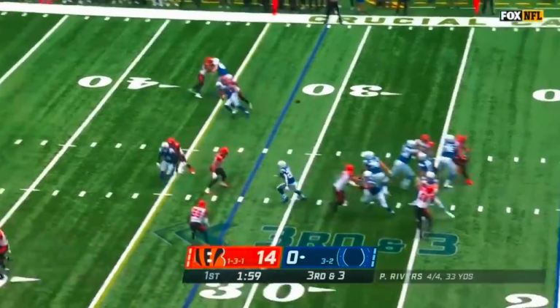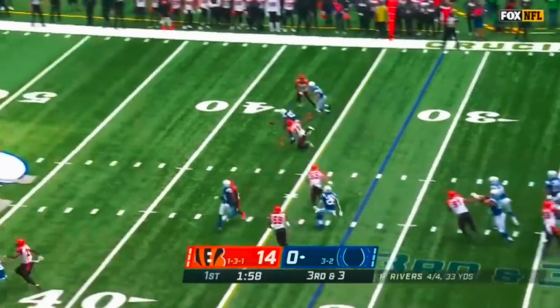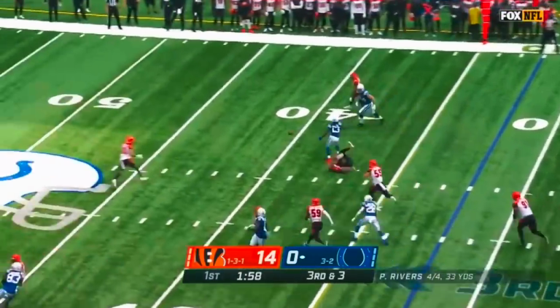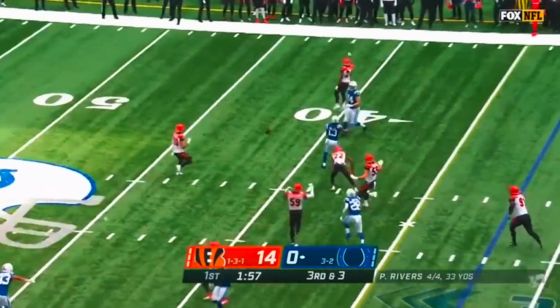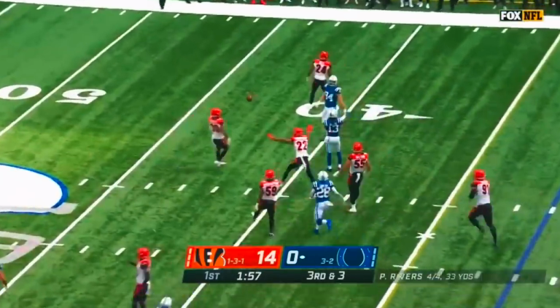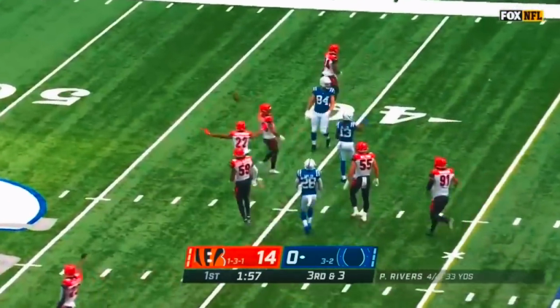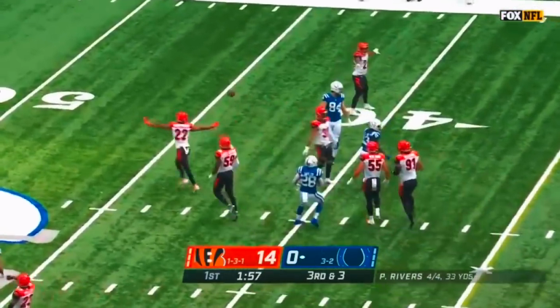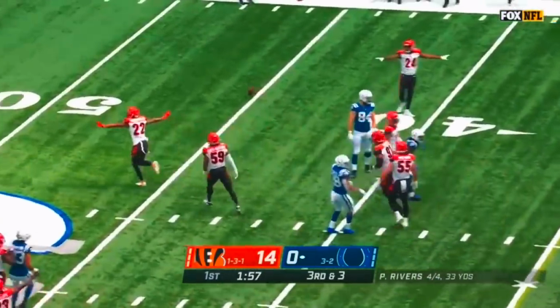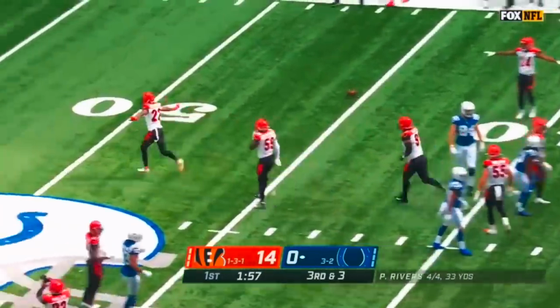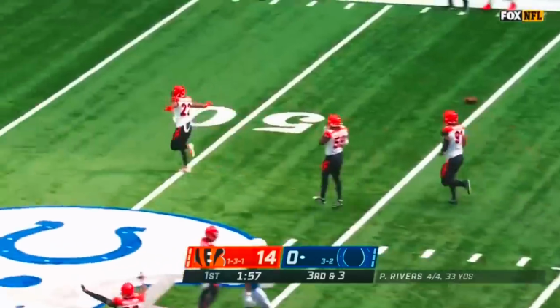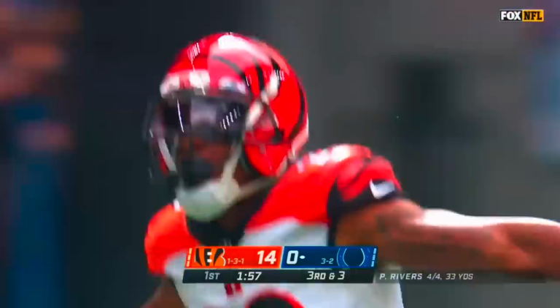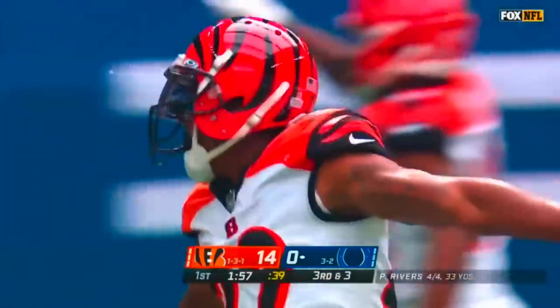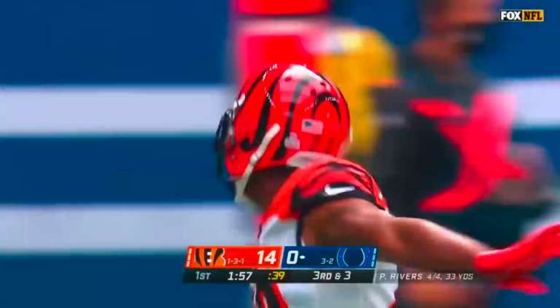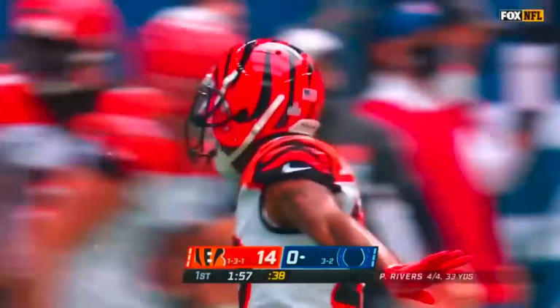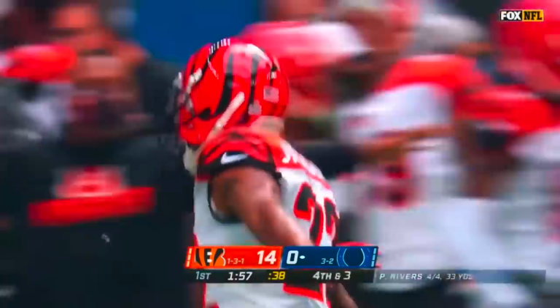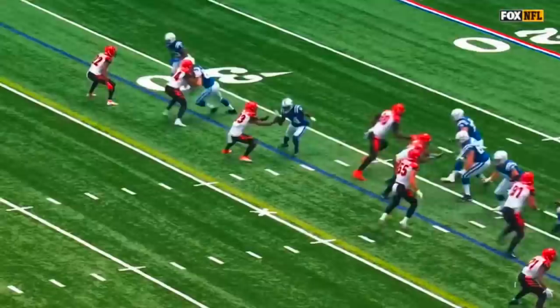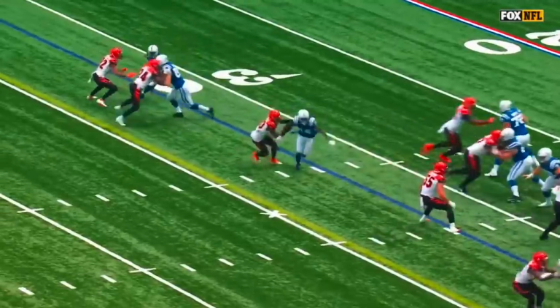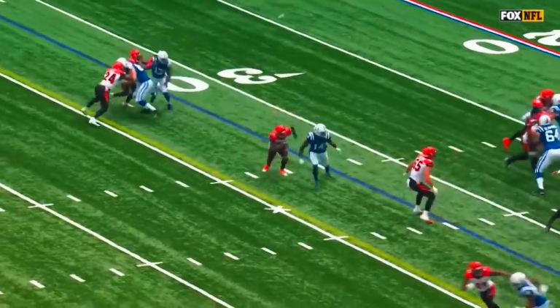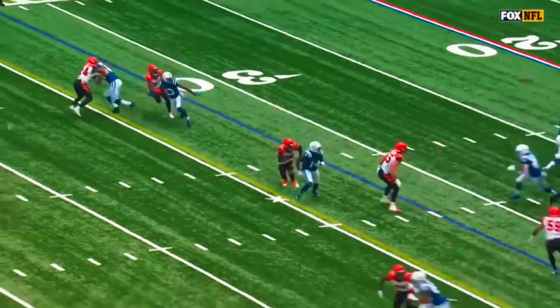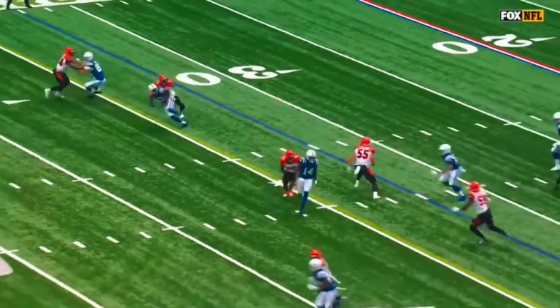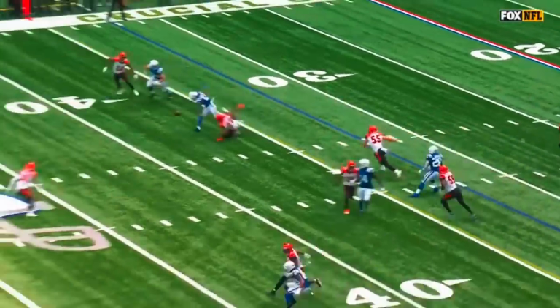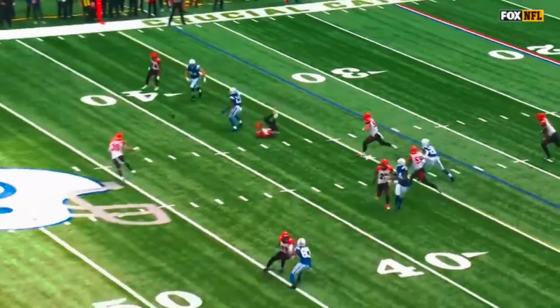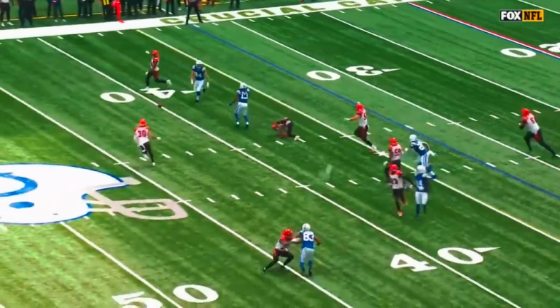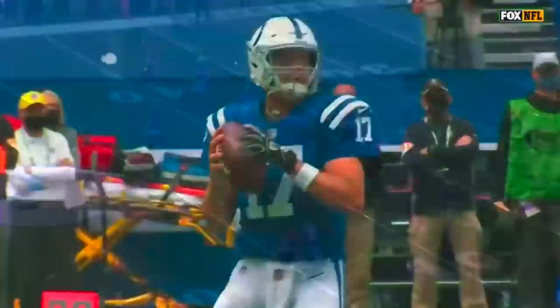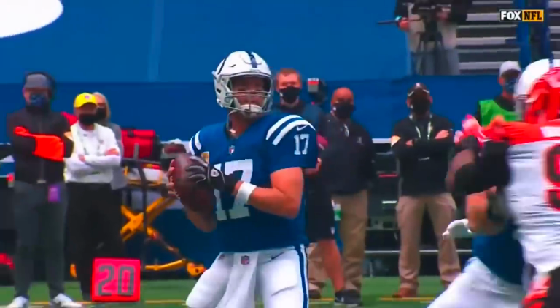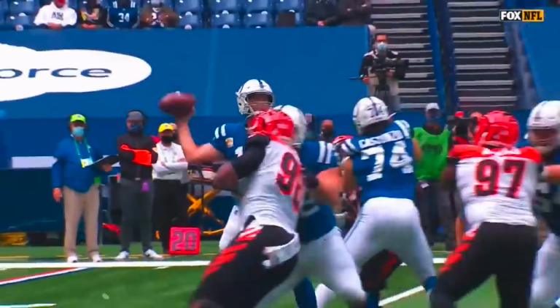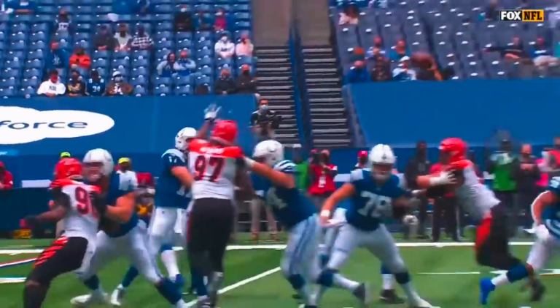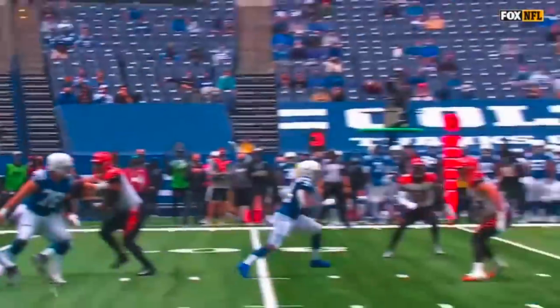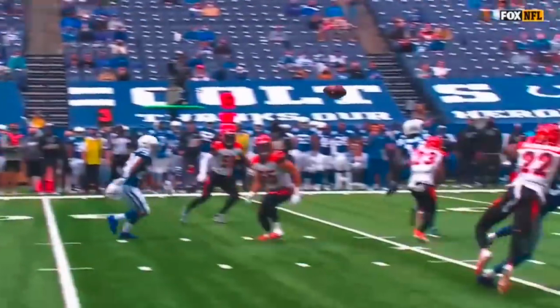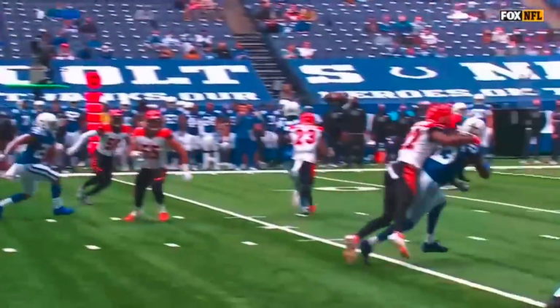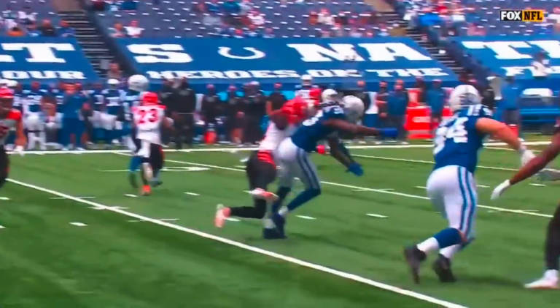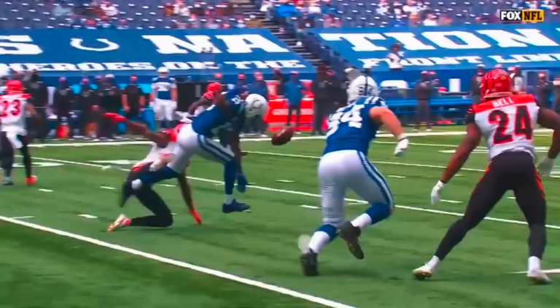Rivers with a quick toss, looking for T.Y. Hilton. The coverage from William Jackson and the Bengals defense. Hilton — they try to run a little bit of a rub route, and I like to think that William Jackson got away with a little grab right there.